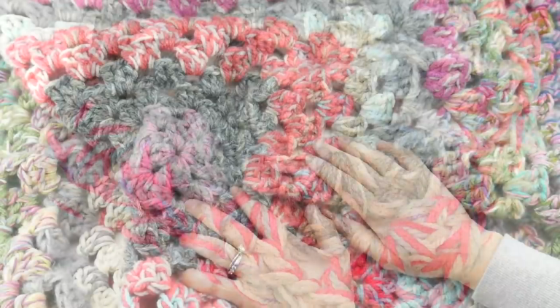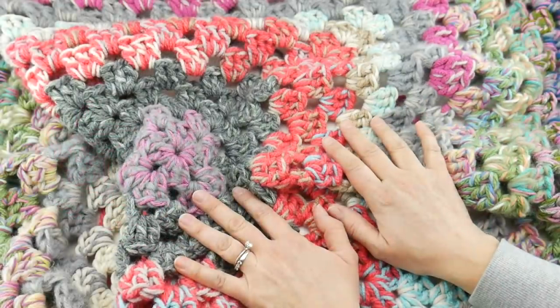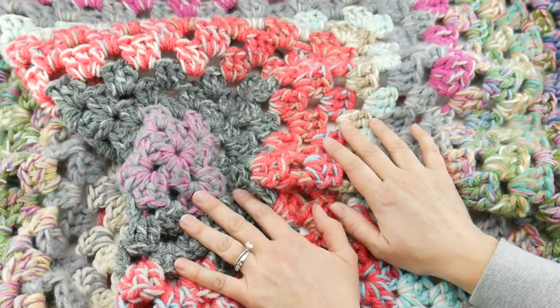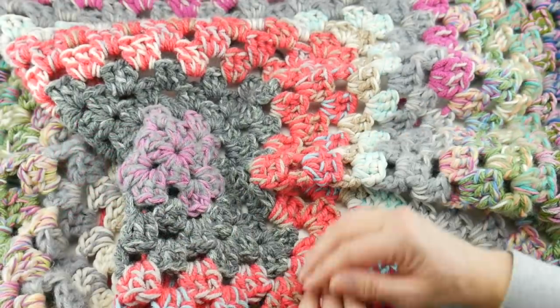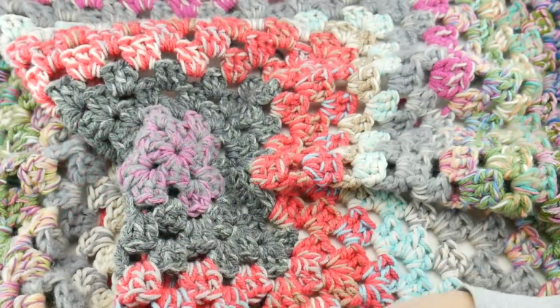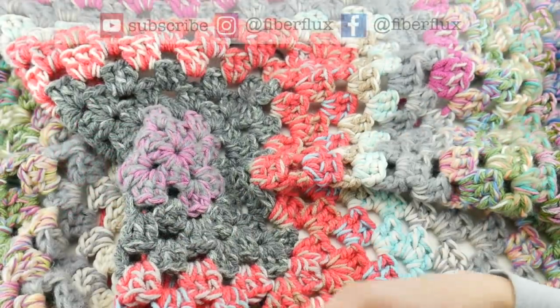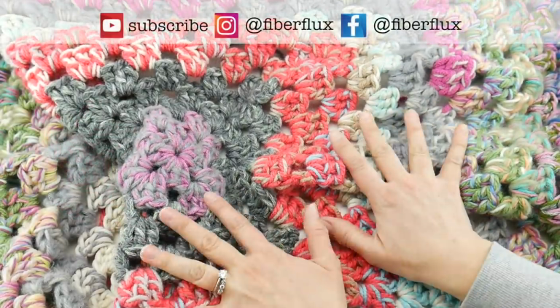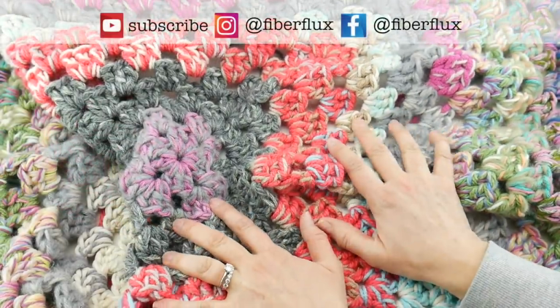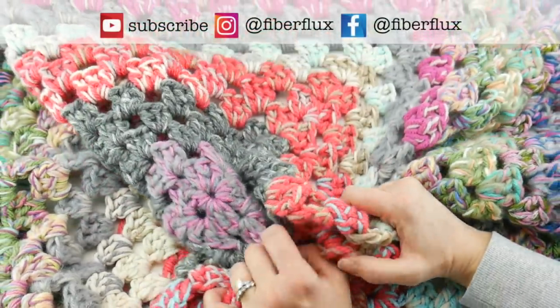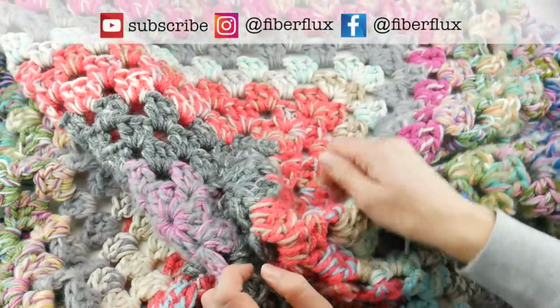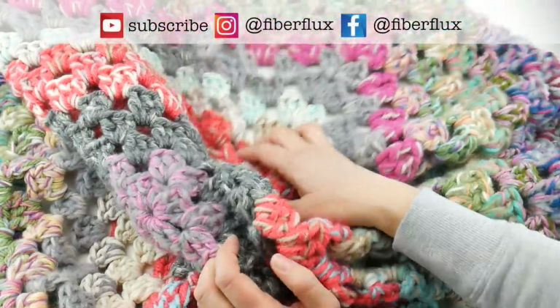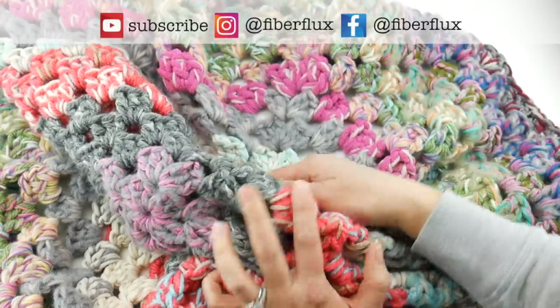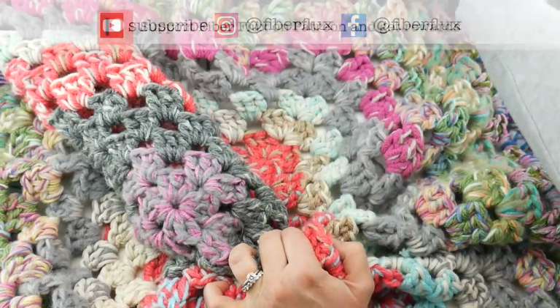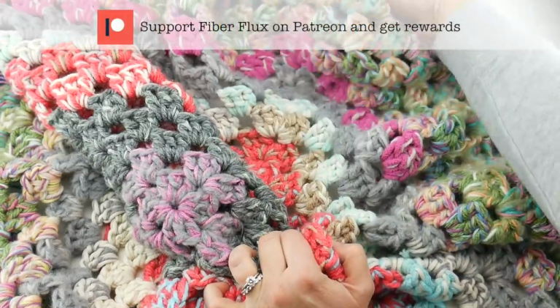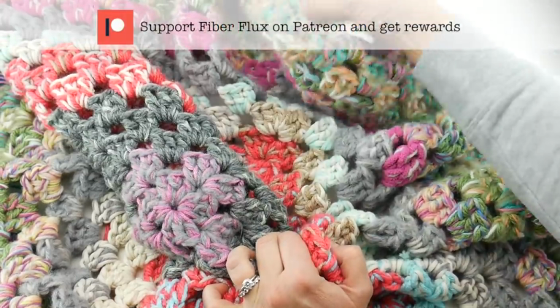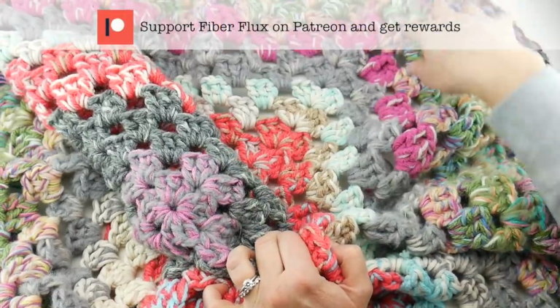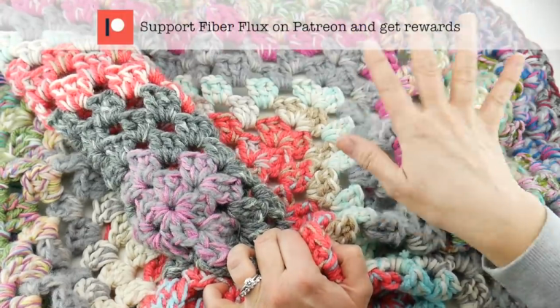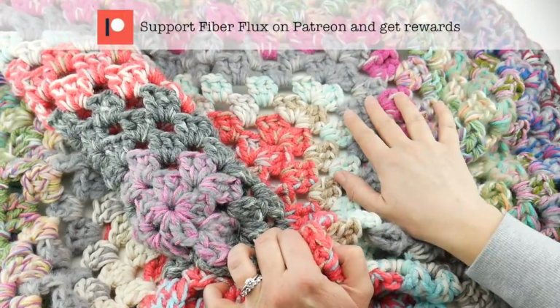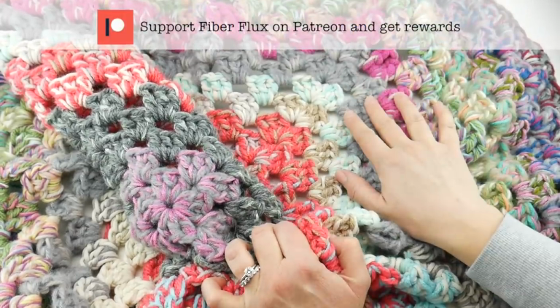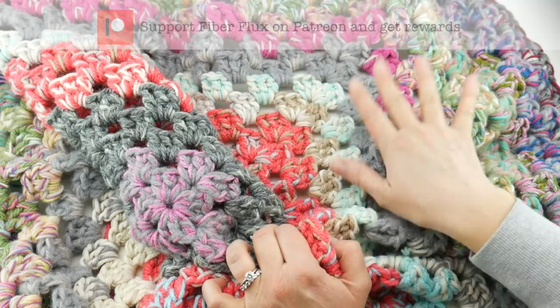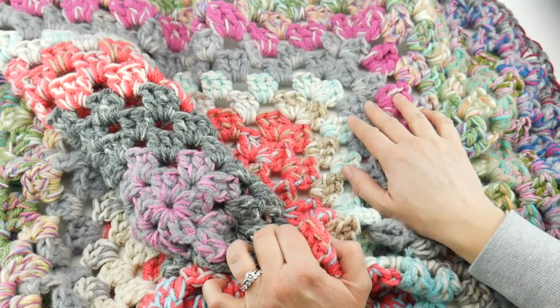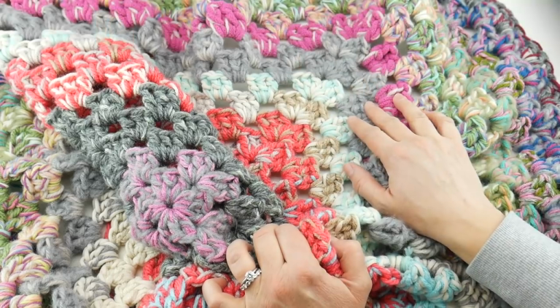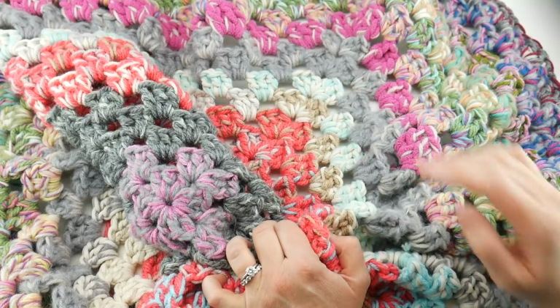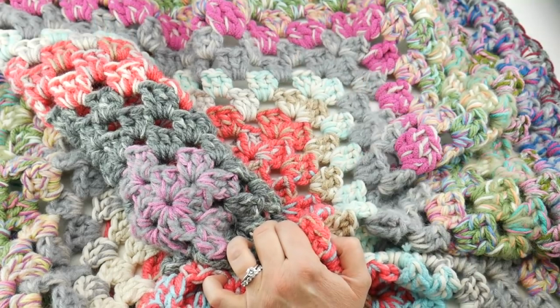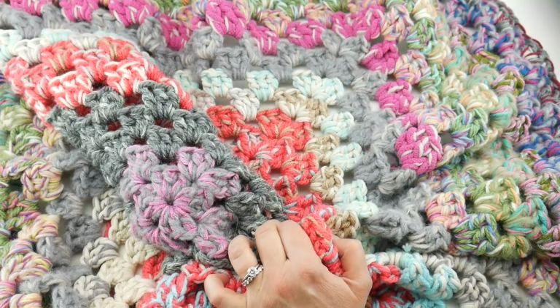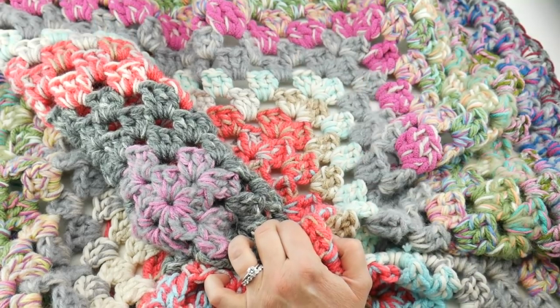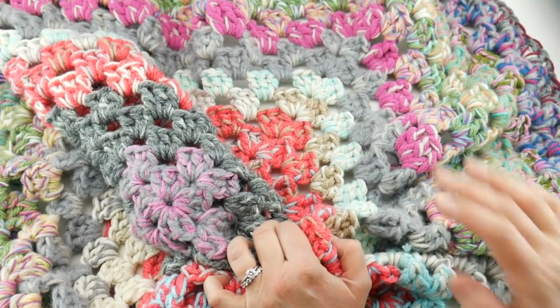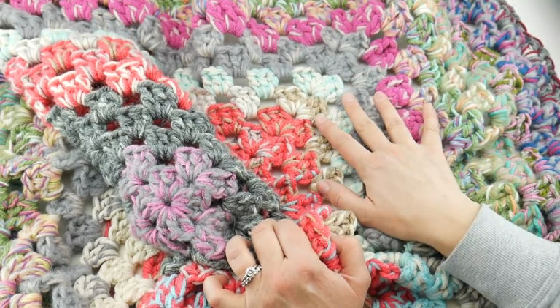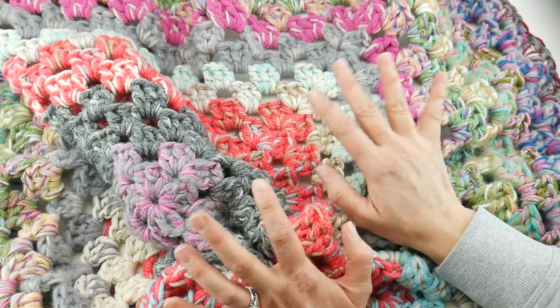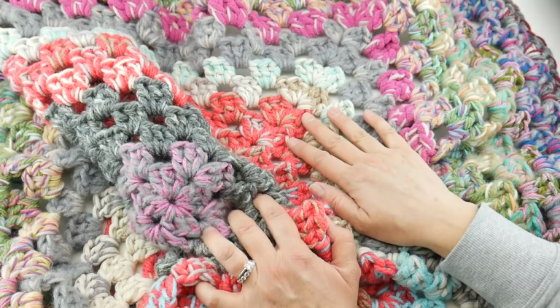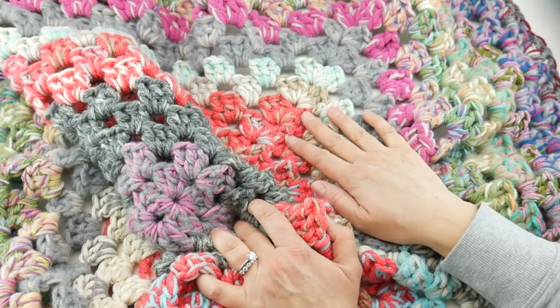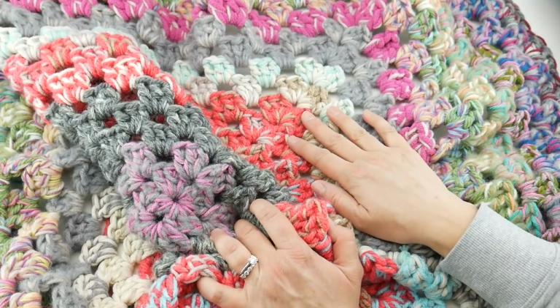Hi everyone, it's Jennifer from Fiber Flux. Welcome to the 2022 Stash Down Challenge. This is a really fun project that we do every year. We've been doing it for several years now and it's a great way to use up odds and ends in your yarn collection.